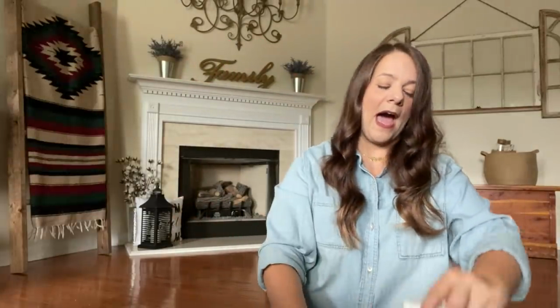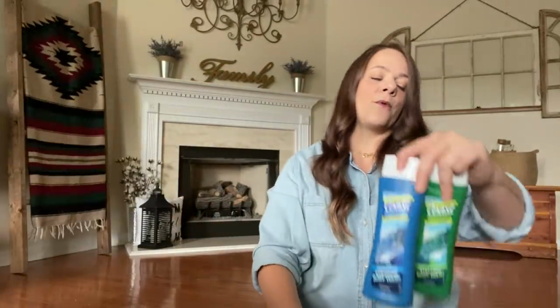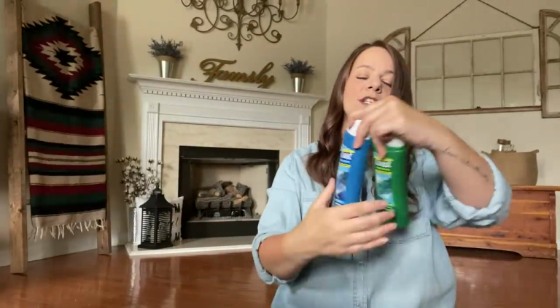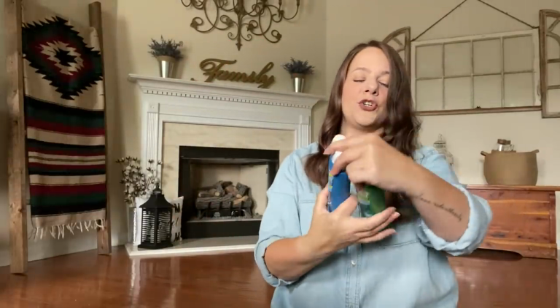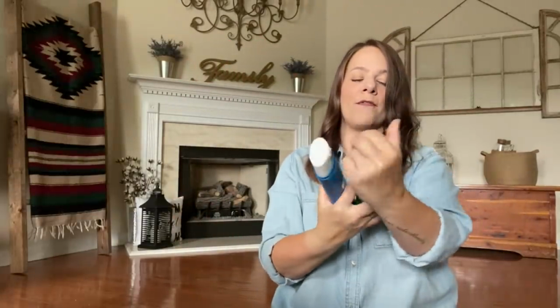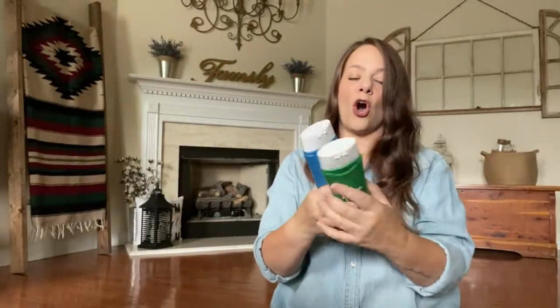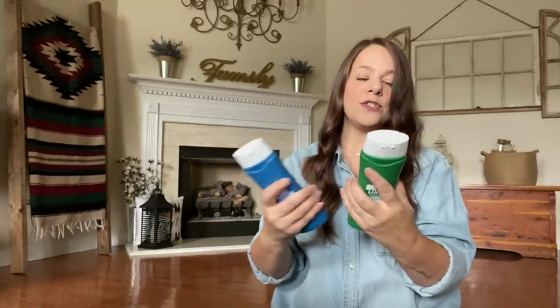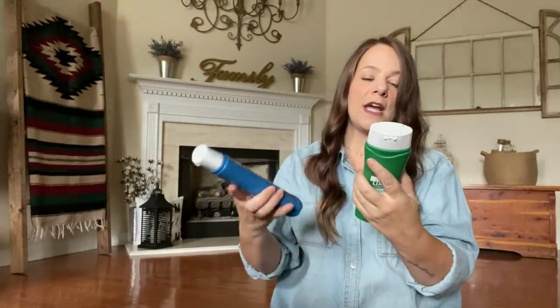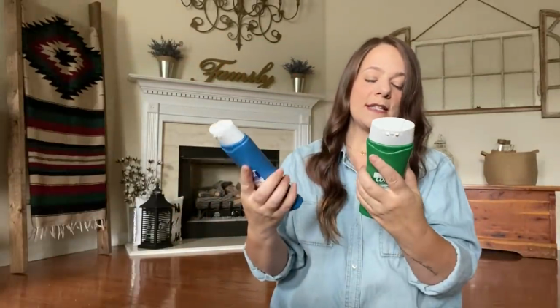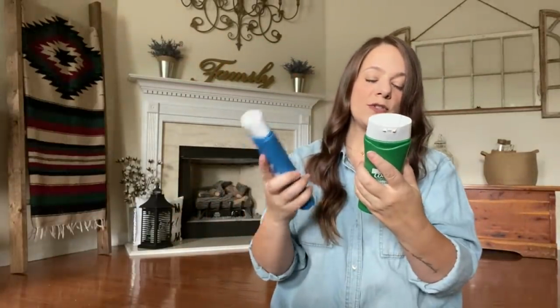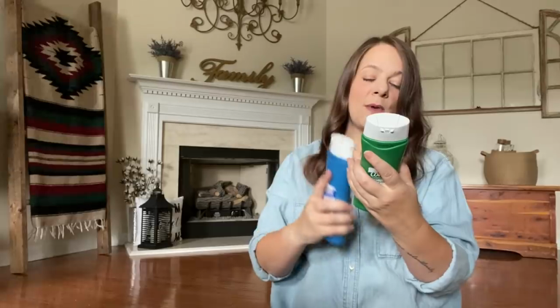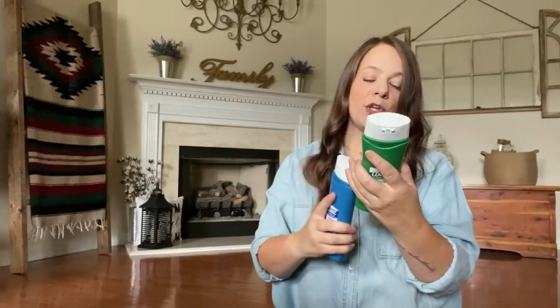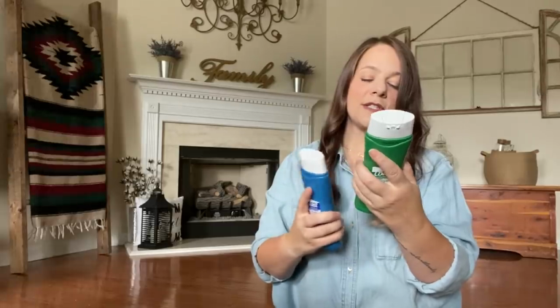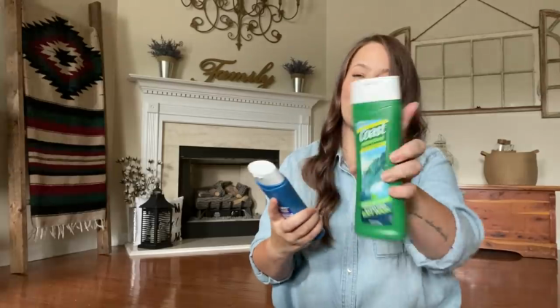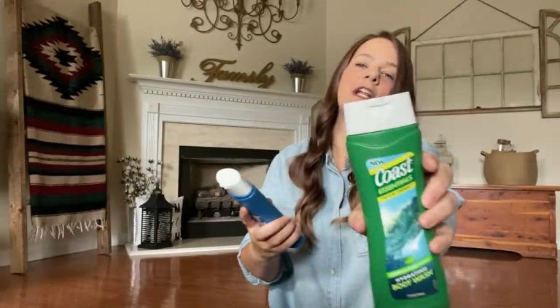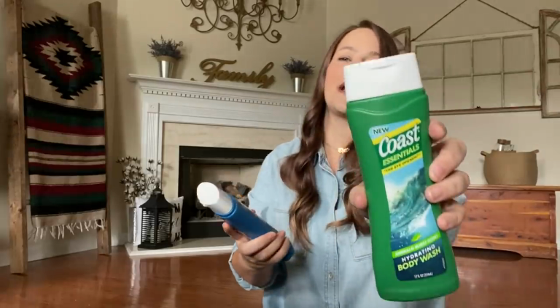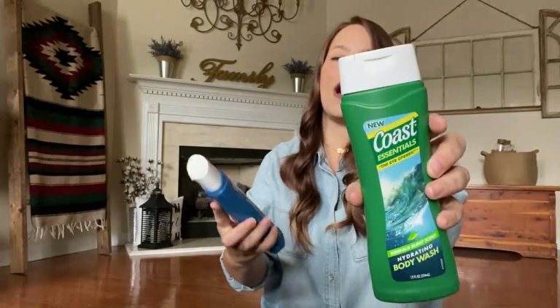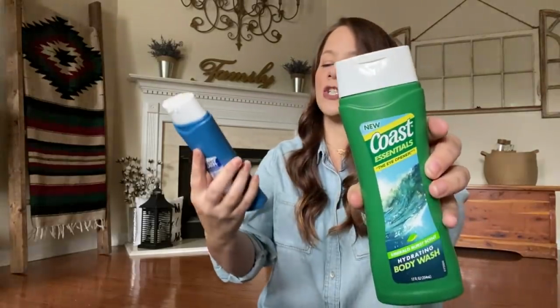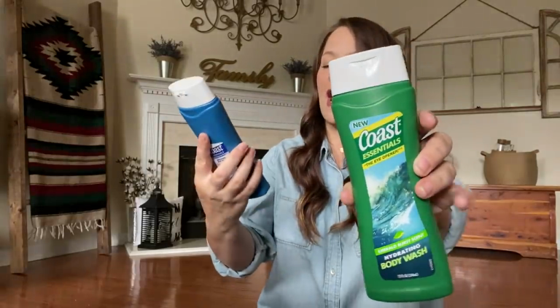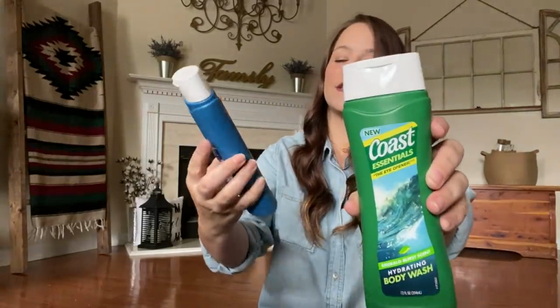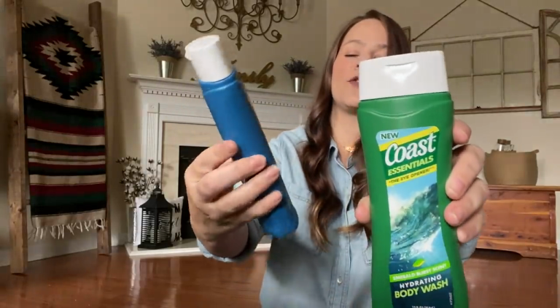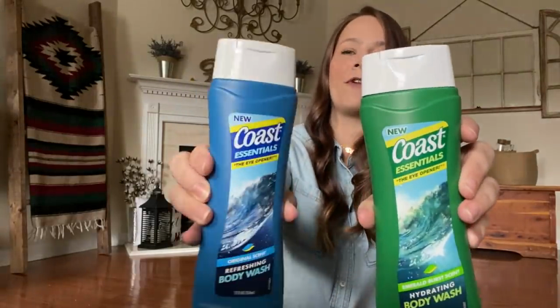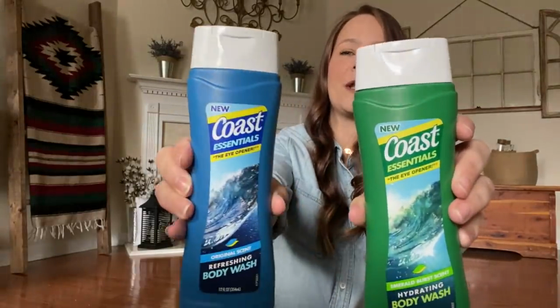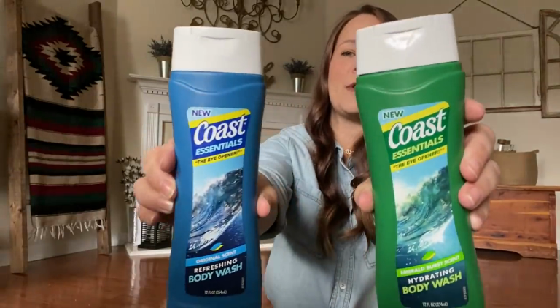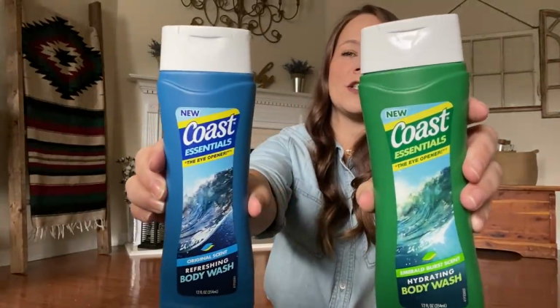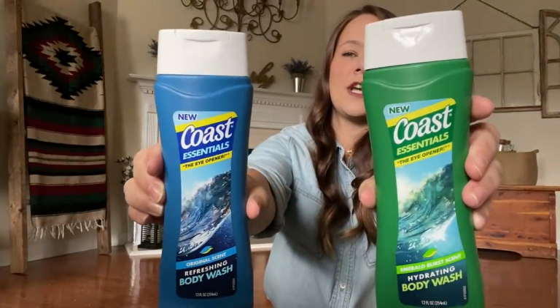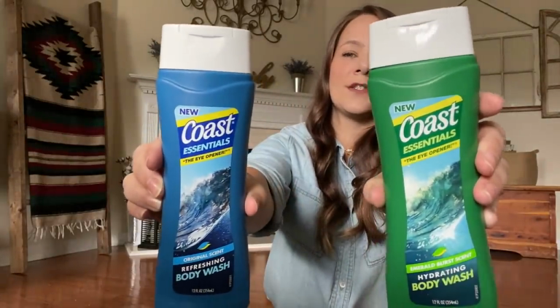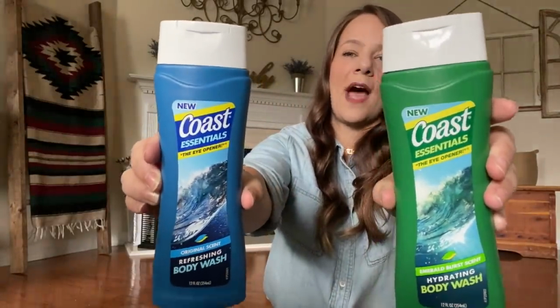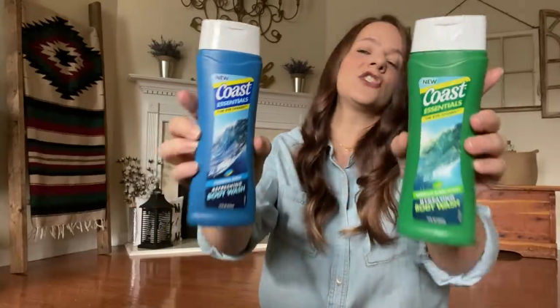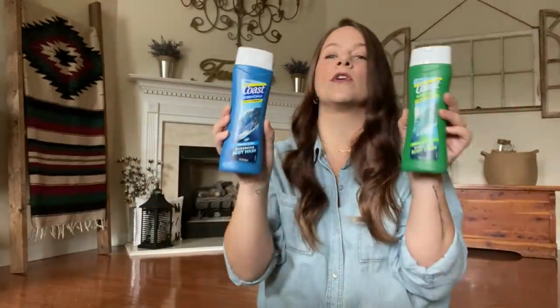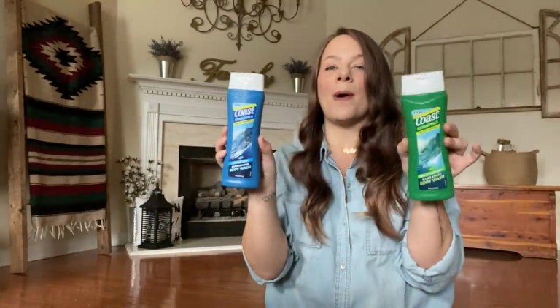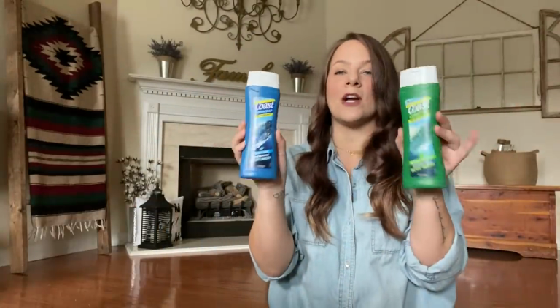I got the boys Coast Essentials — these smell really good. This is the Hydrating Body Wash and this is the Refreshing Body Wash. I got each of the boys a body wash. I love finding brand names.